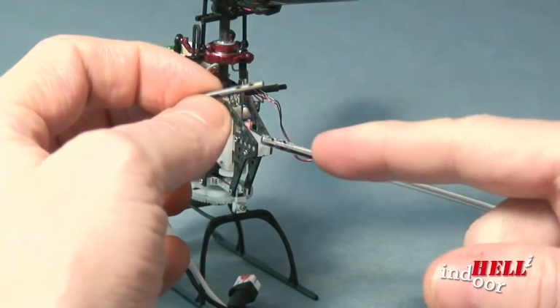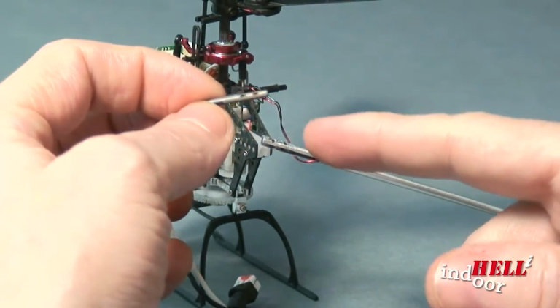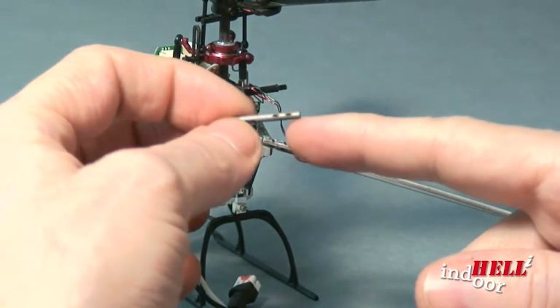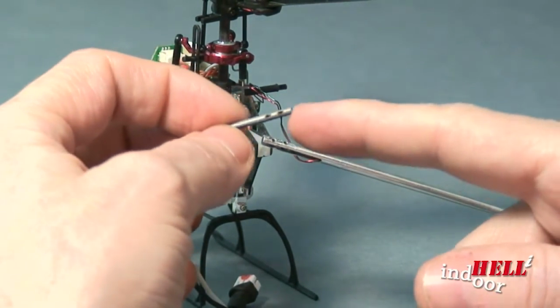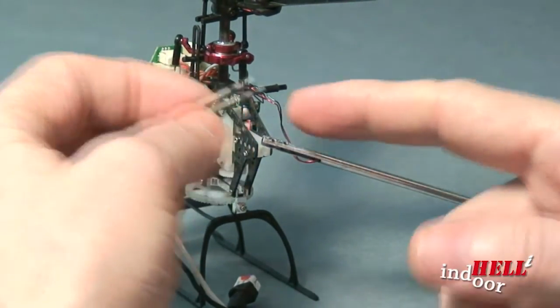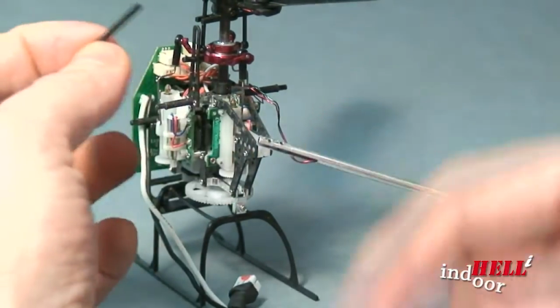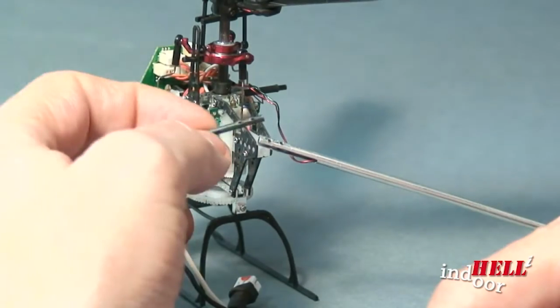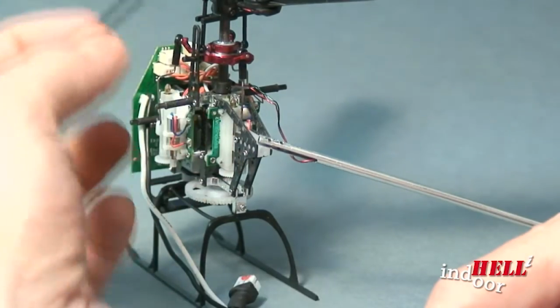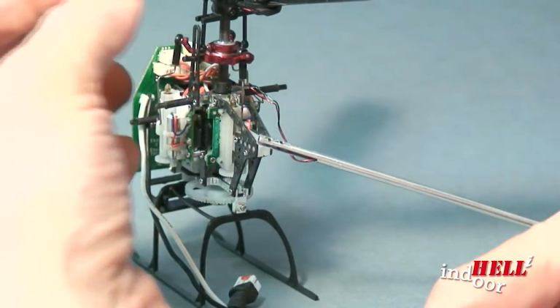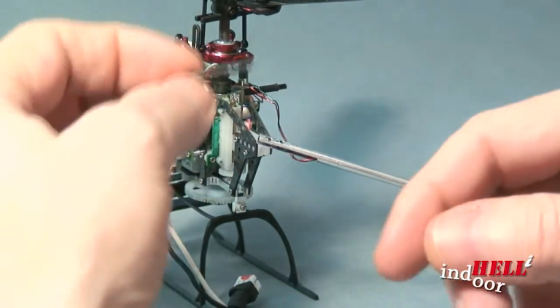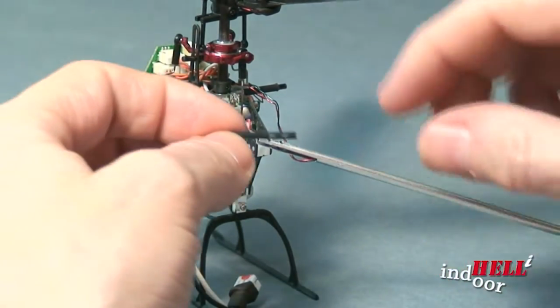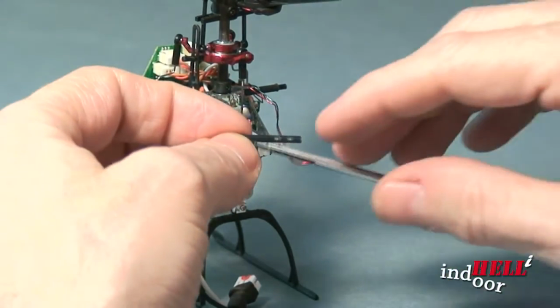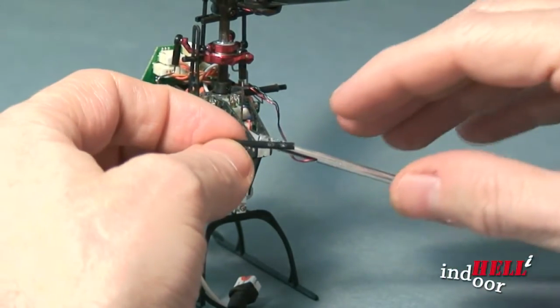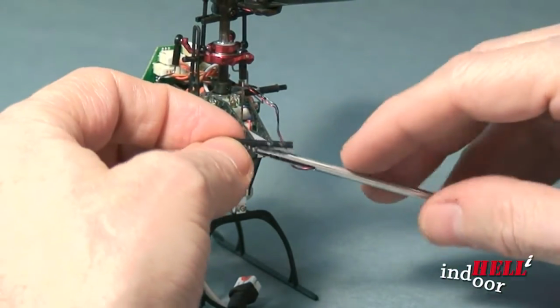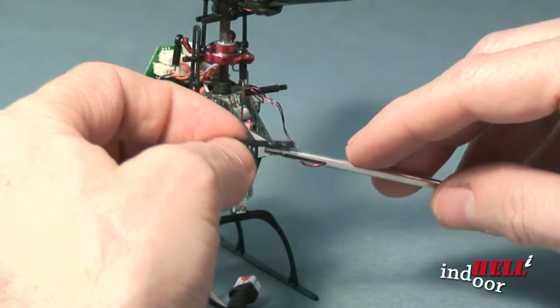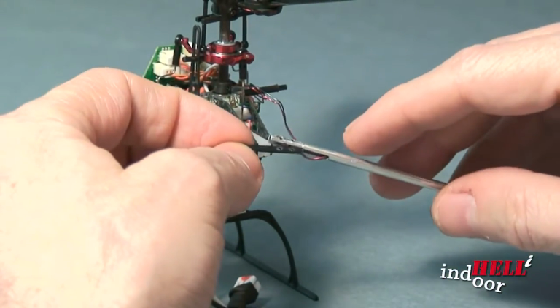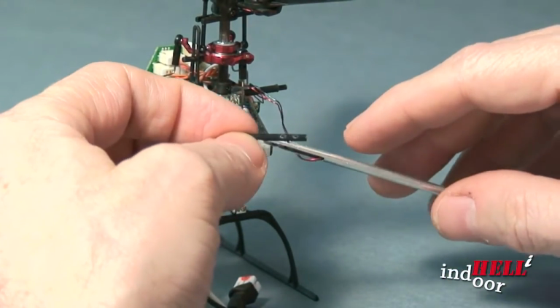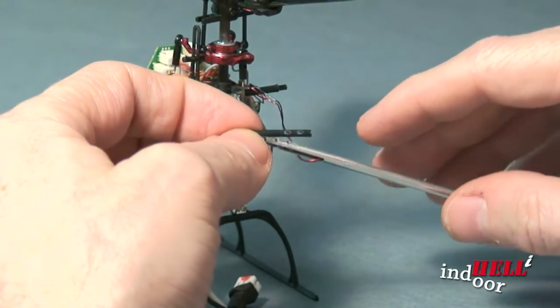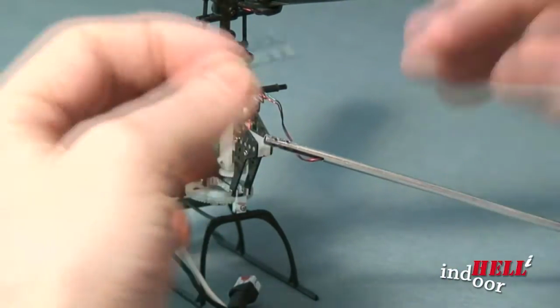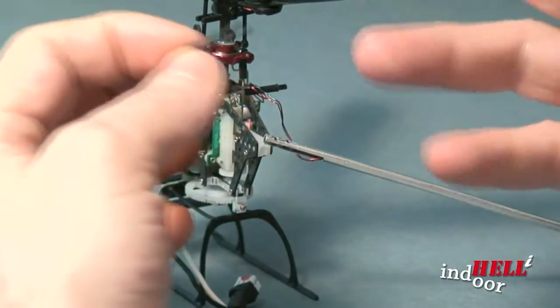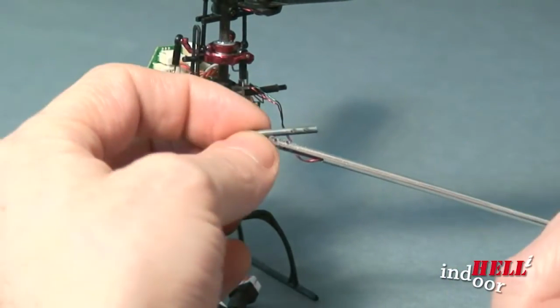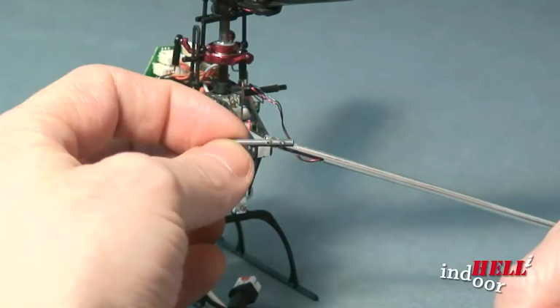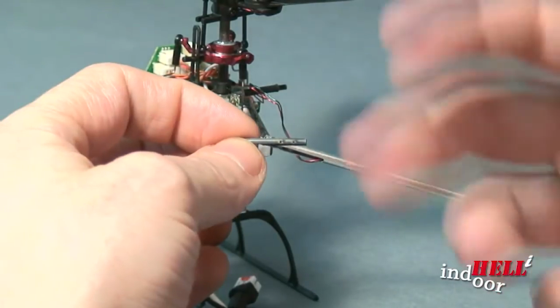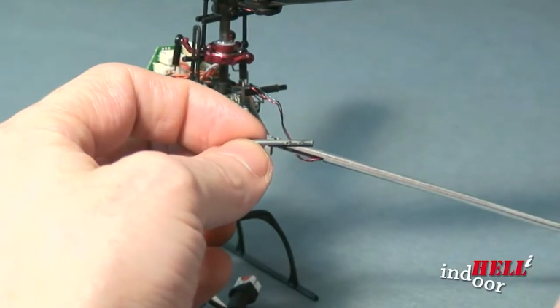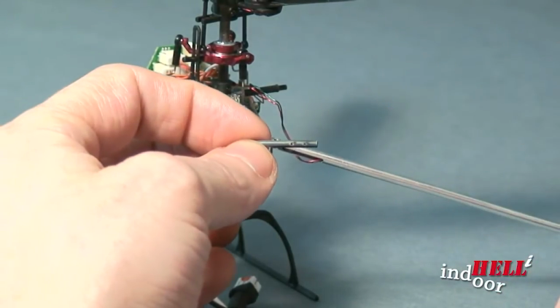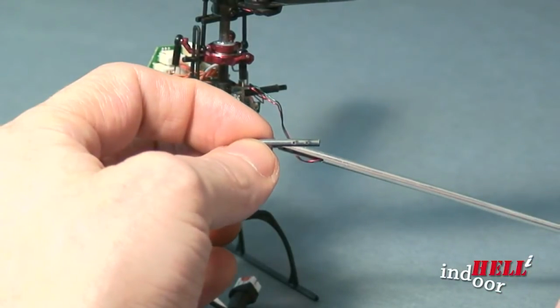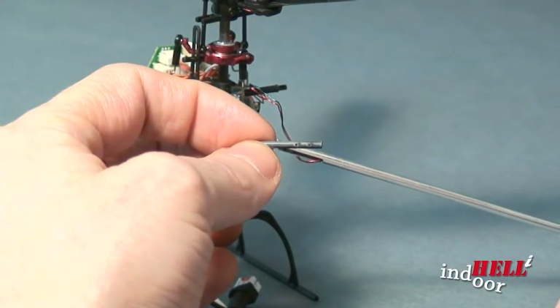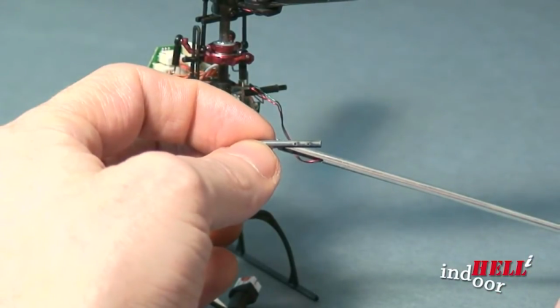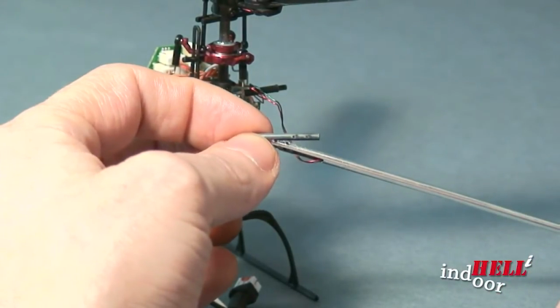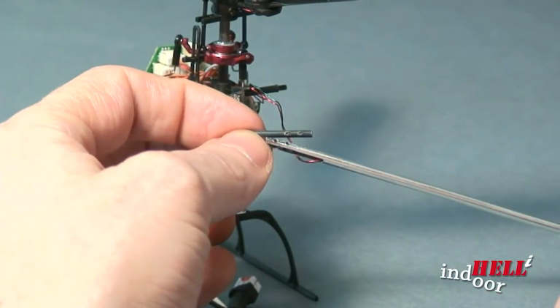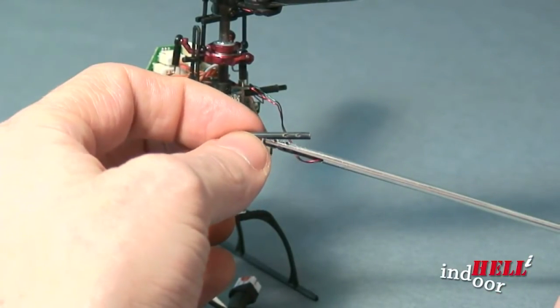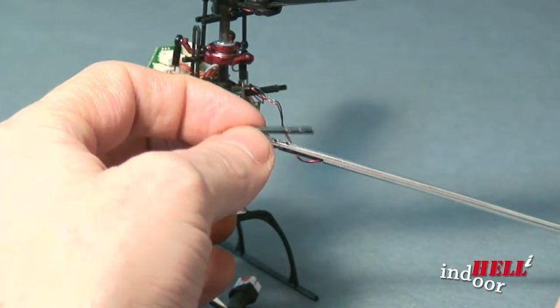I went through five of these in a week. They worked, but I was taking some hard hits. I'm a beginner and an indoor flyer — hard hits are pretty hard to avoid sometimes.